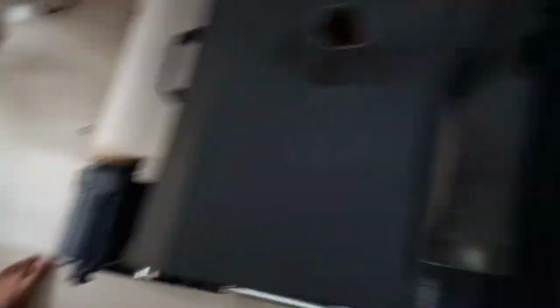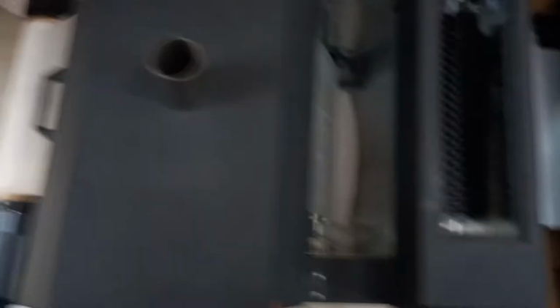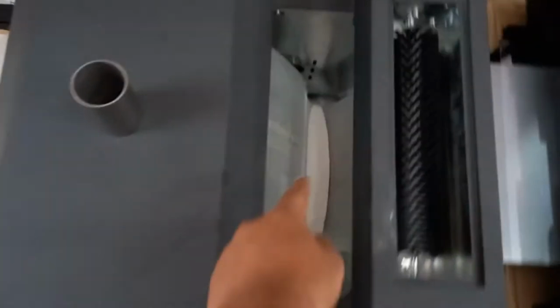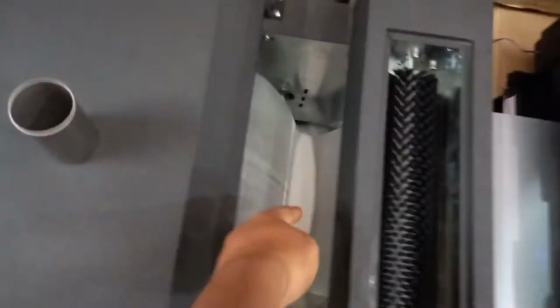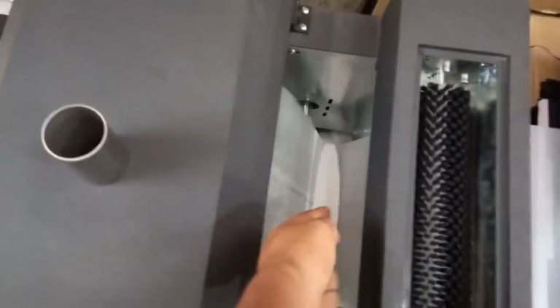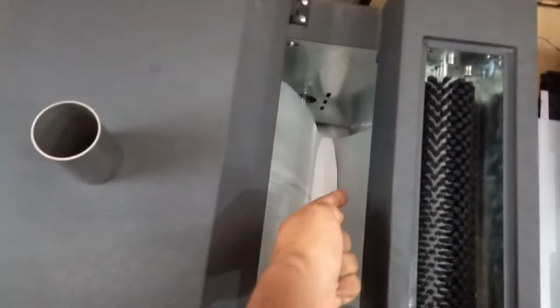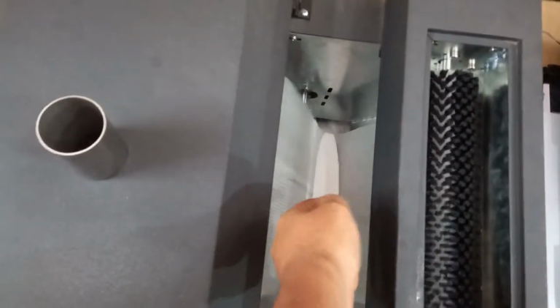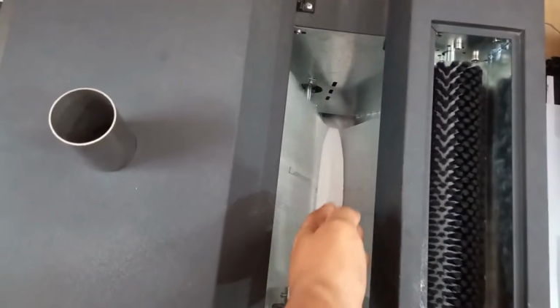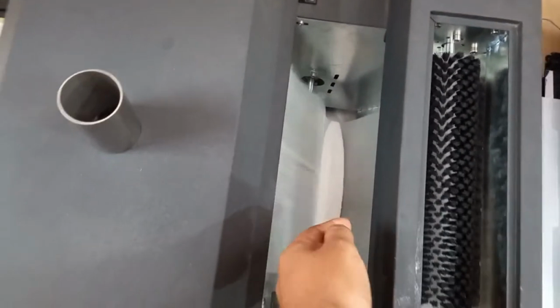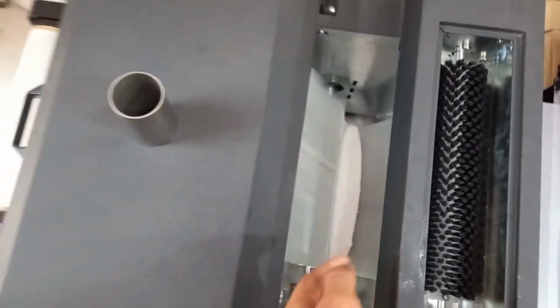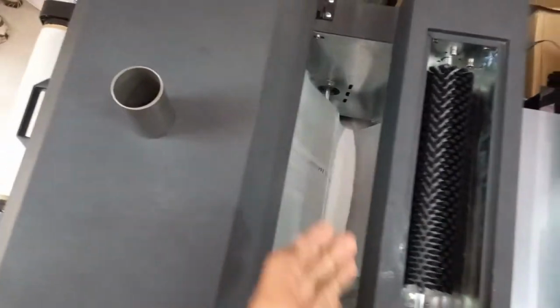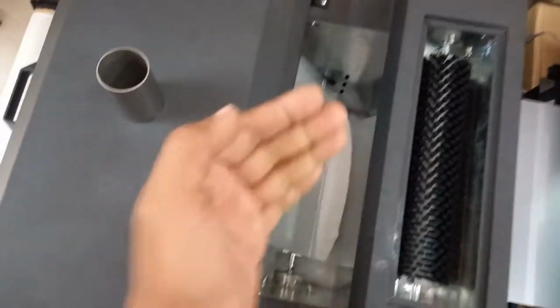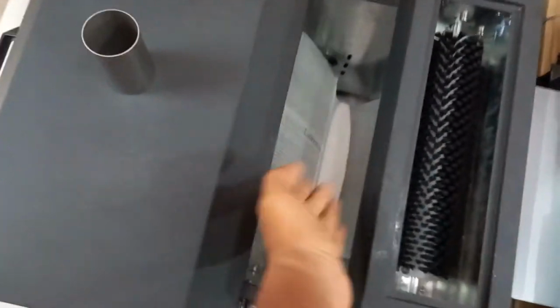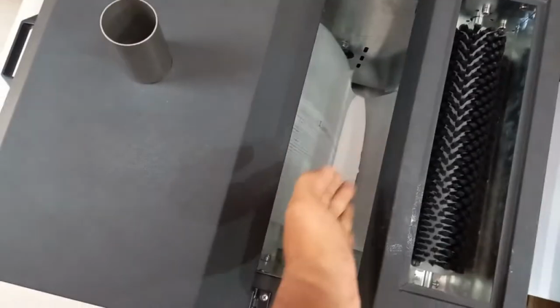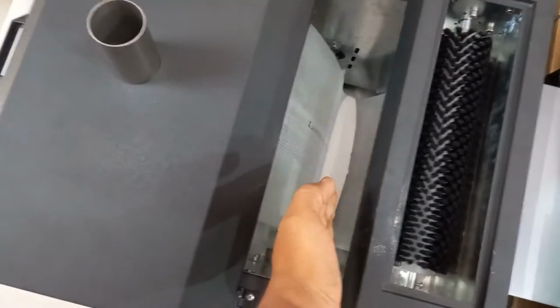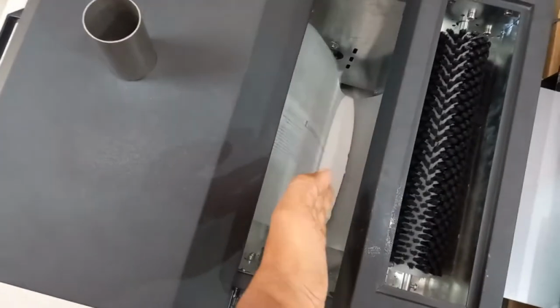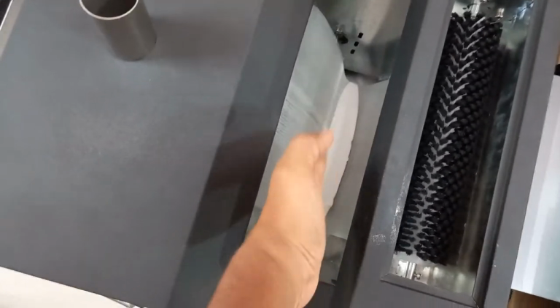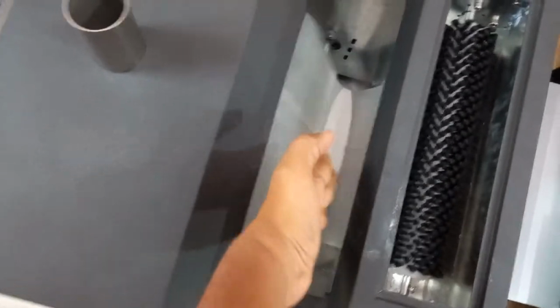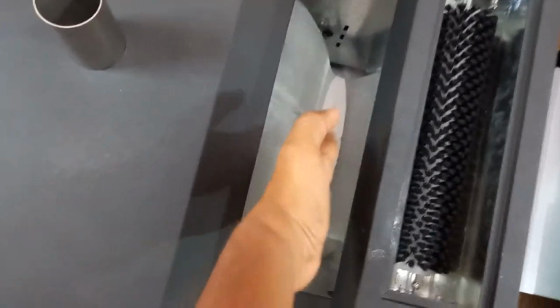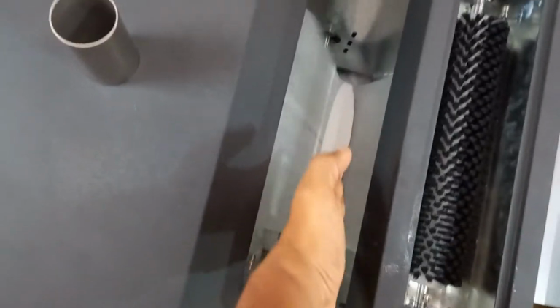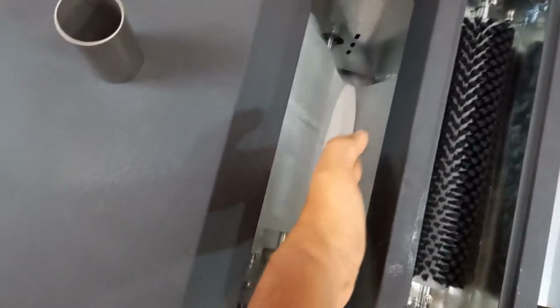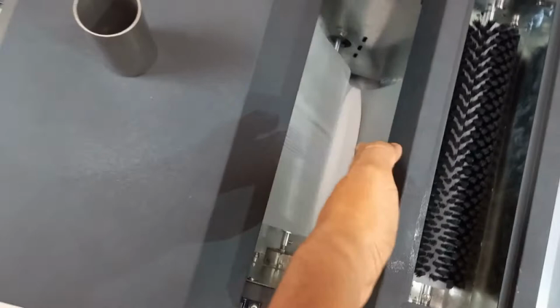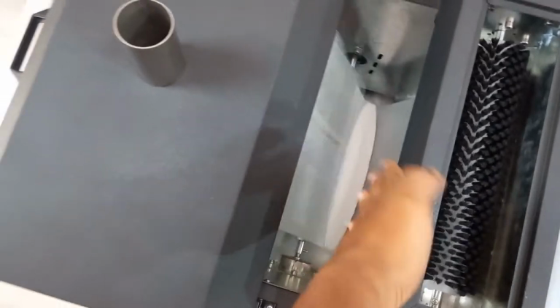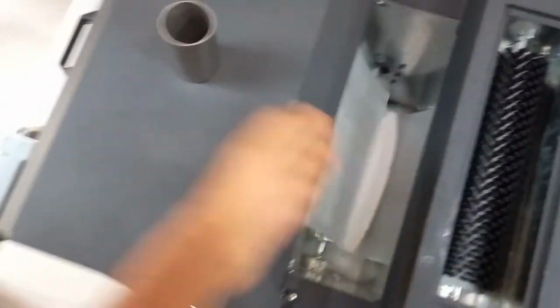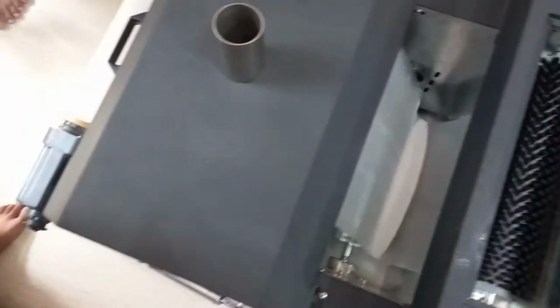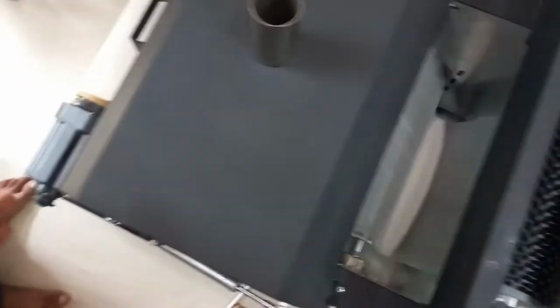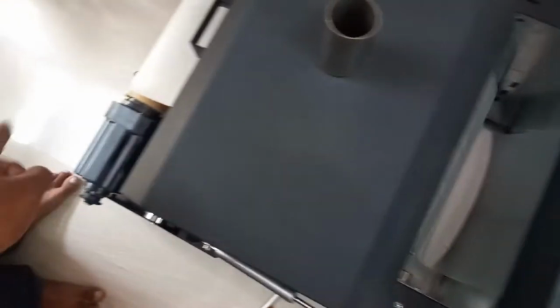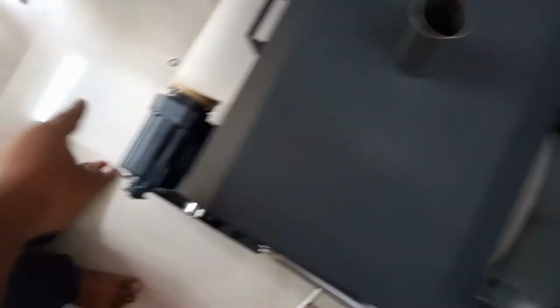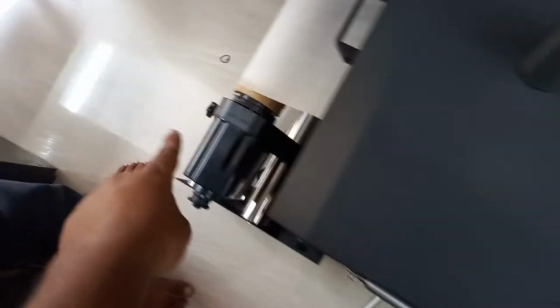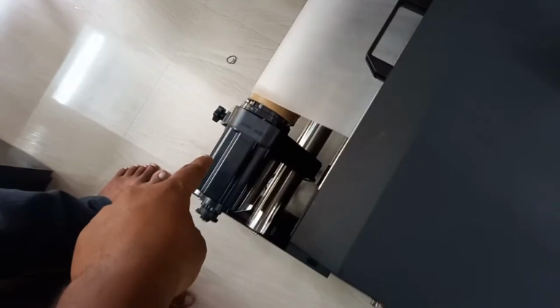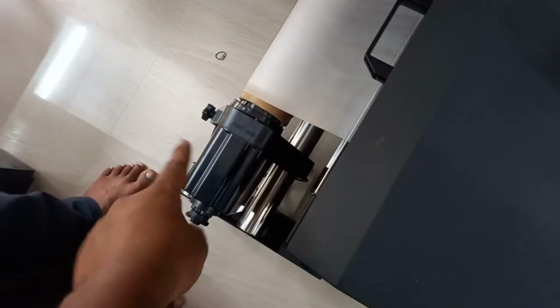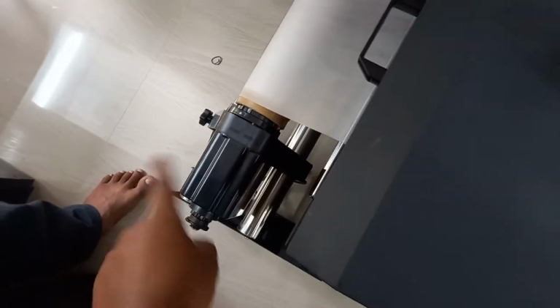There is one sensor inside. Whenever it goes deep, this motor will get turned on.